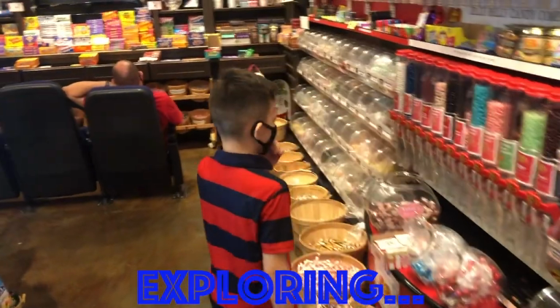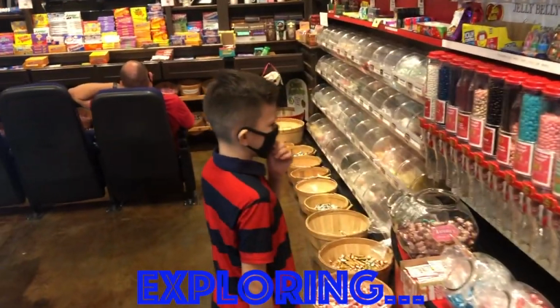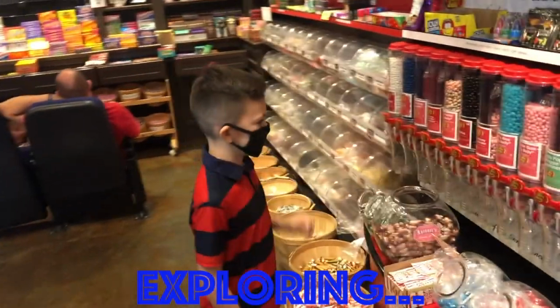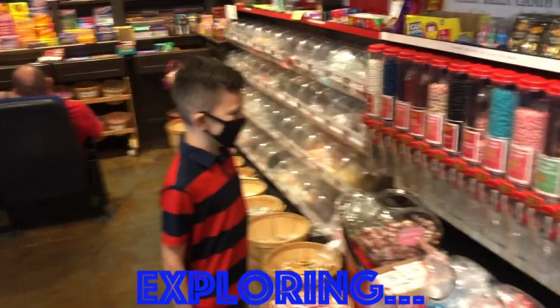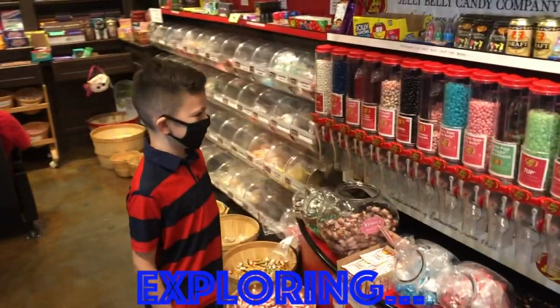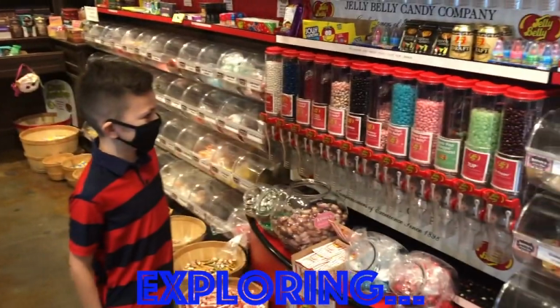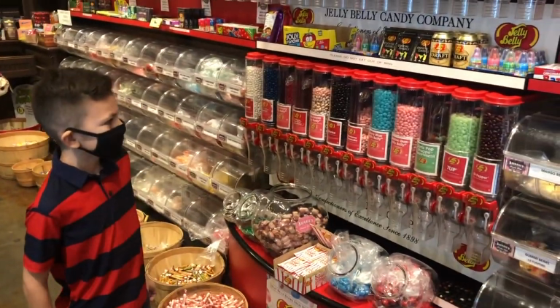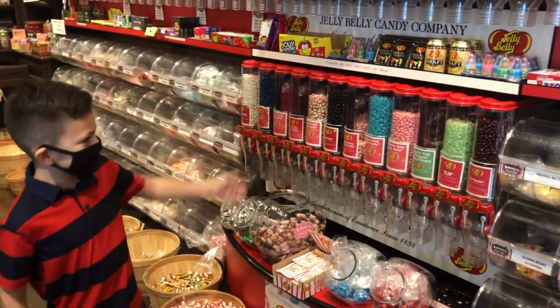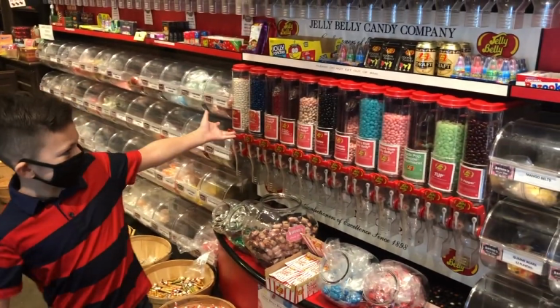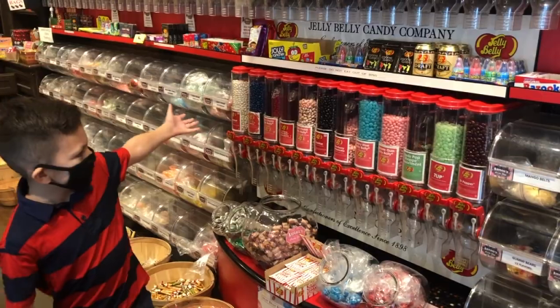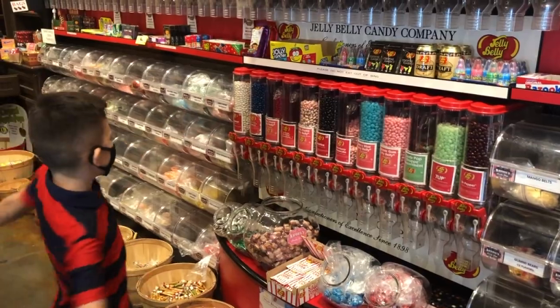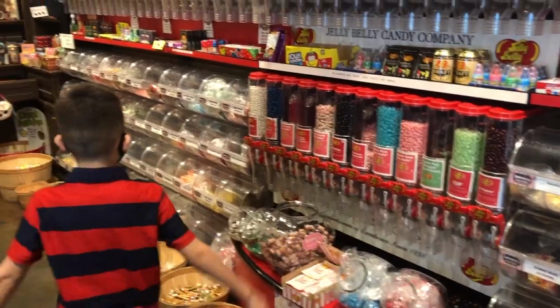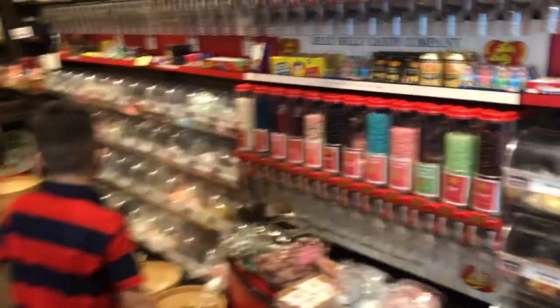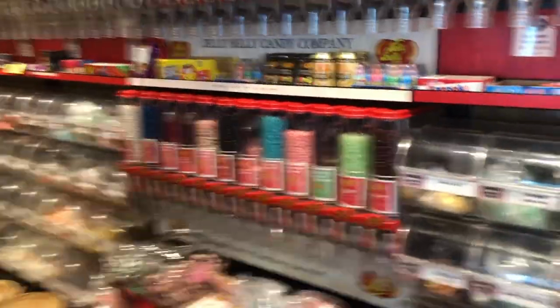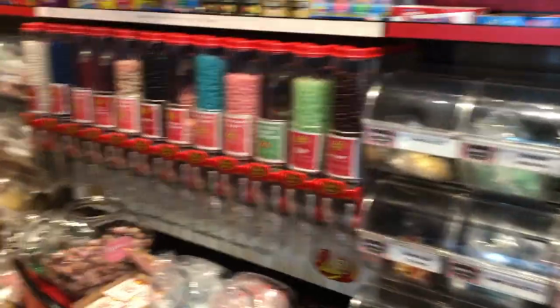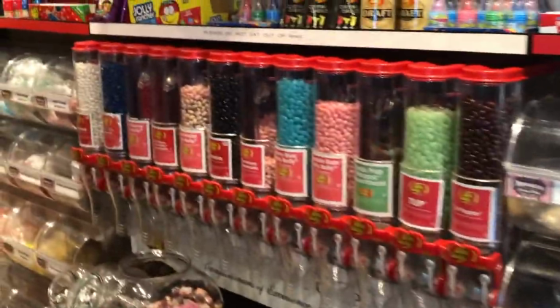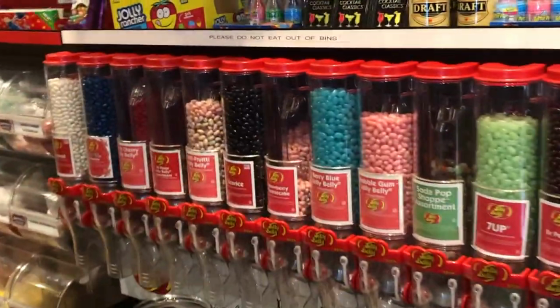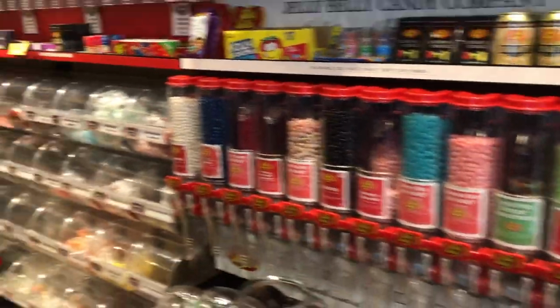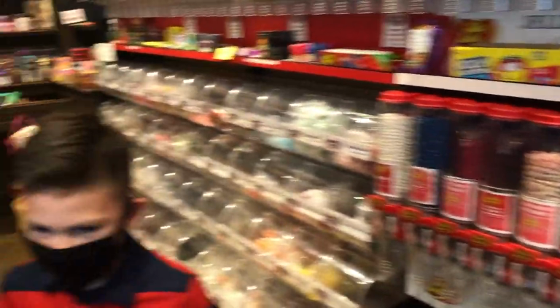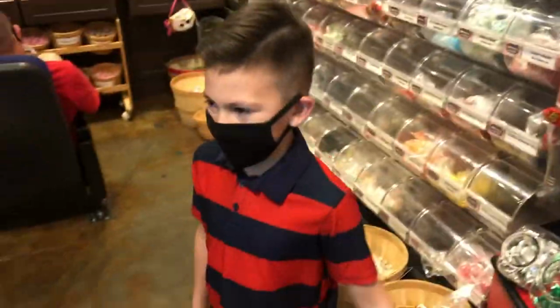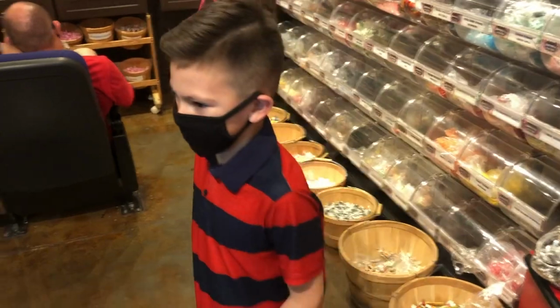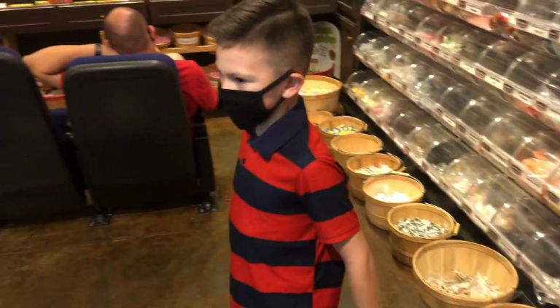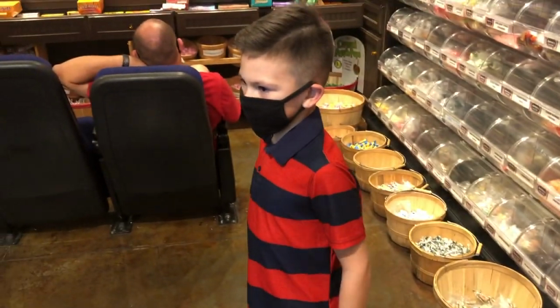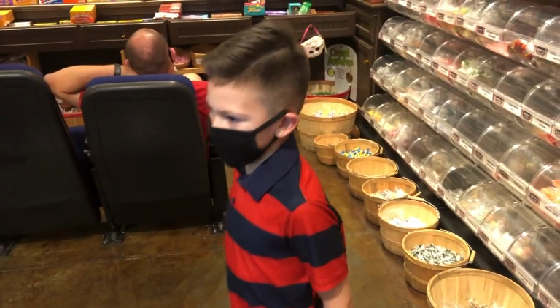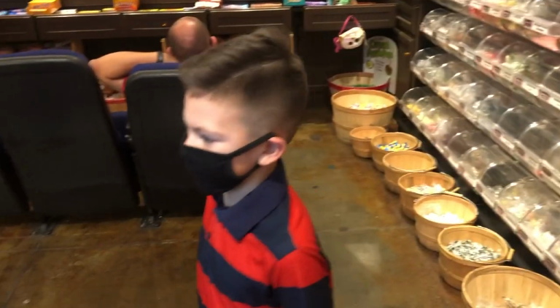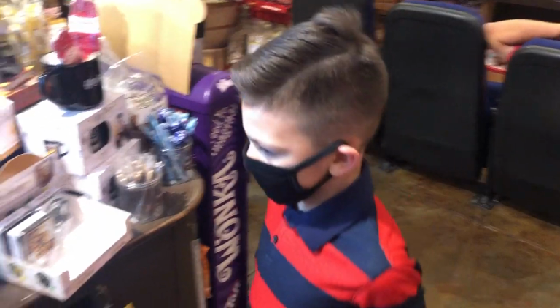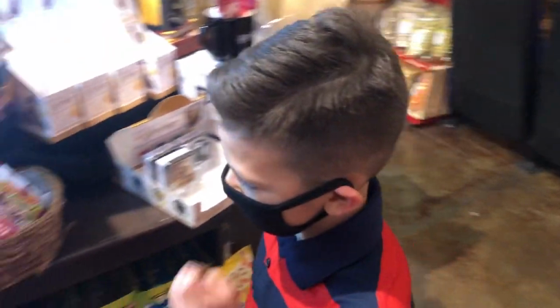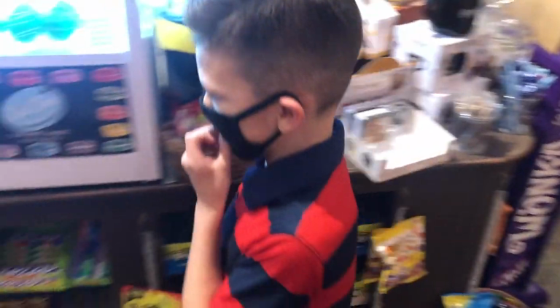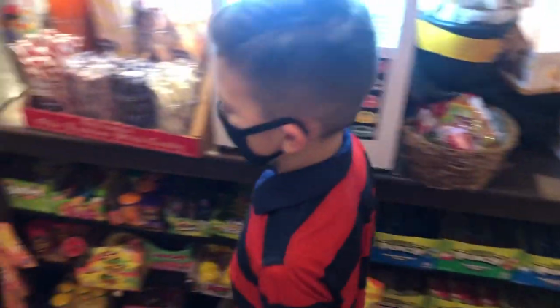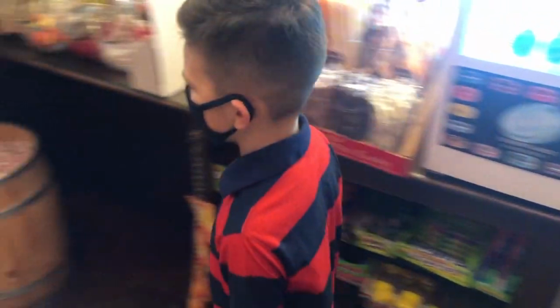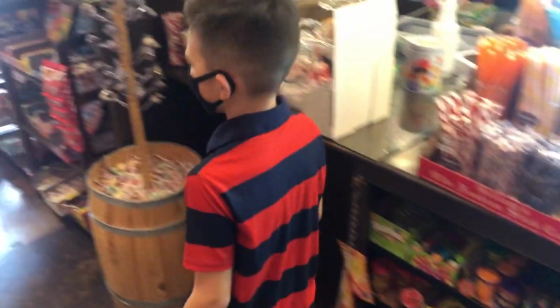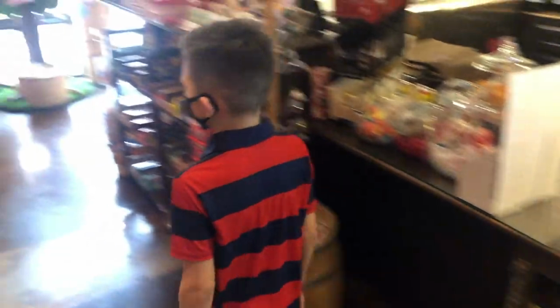Over here is the hard candy. And over here is the Pyeongchang. So what should I pick? Sweet! Wow, I had all of these cookies.